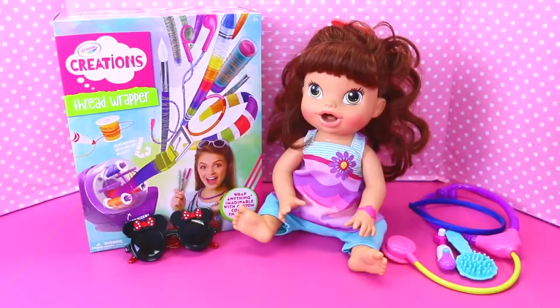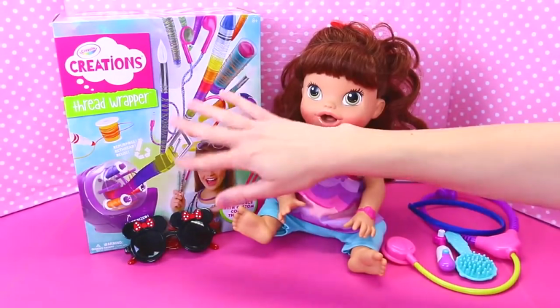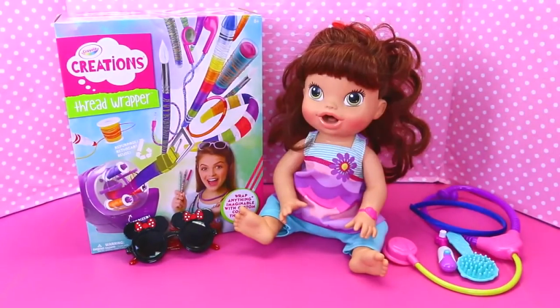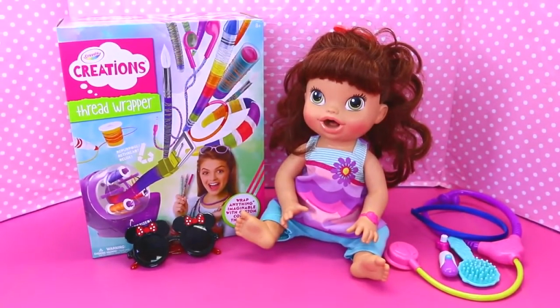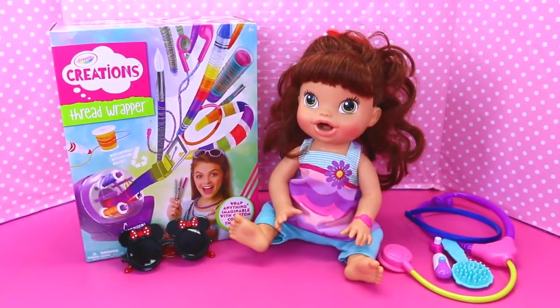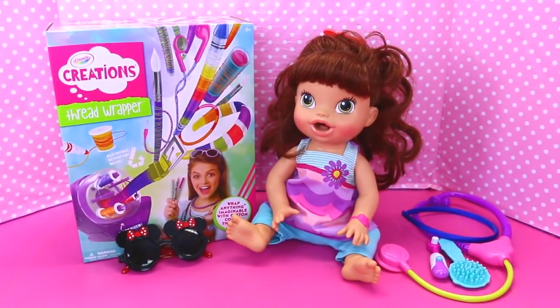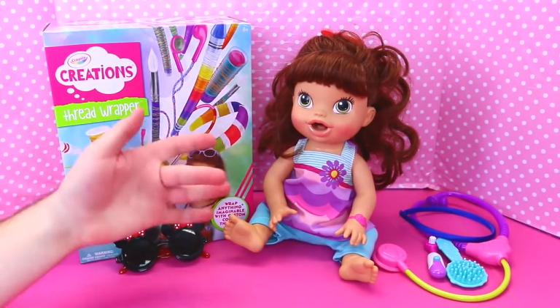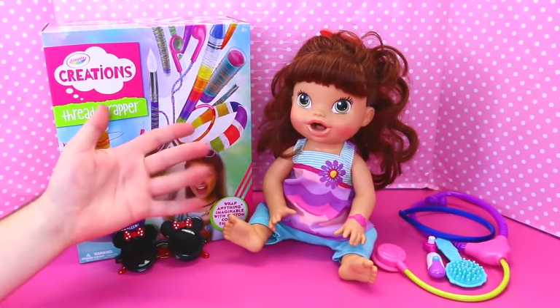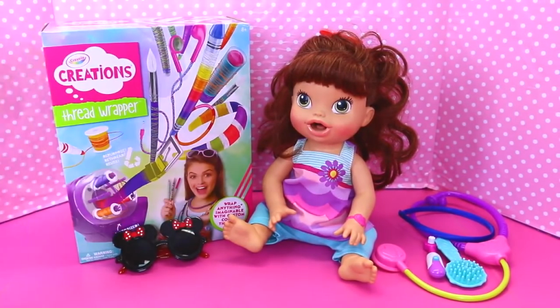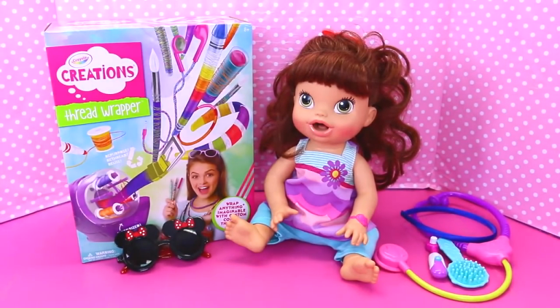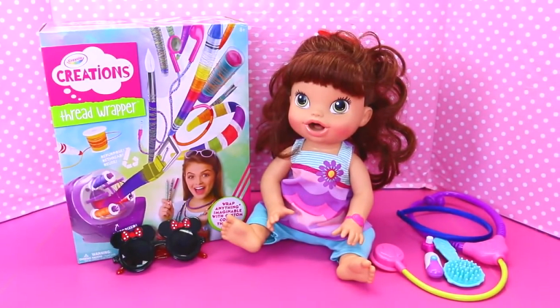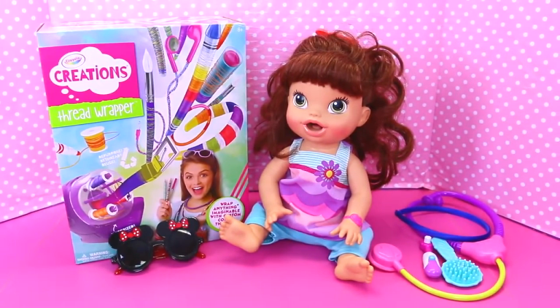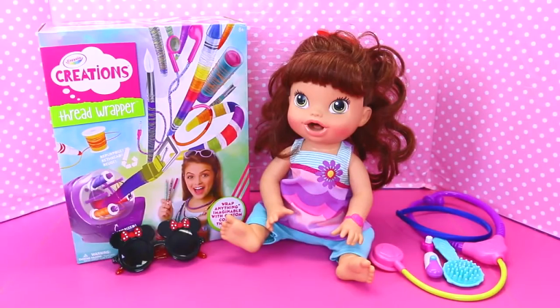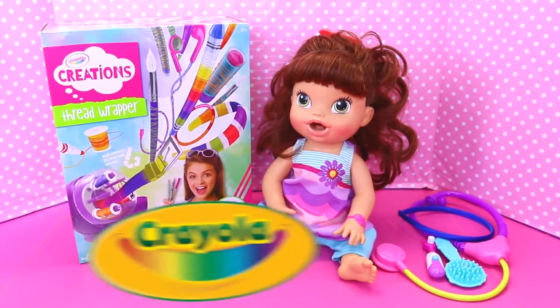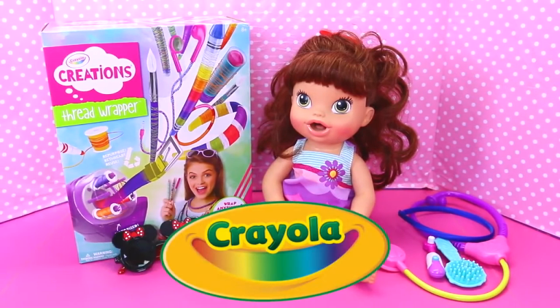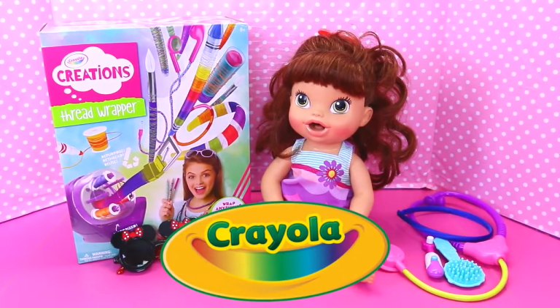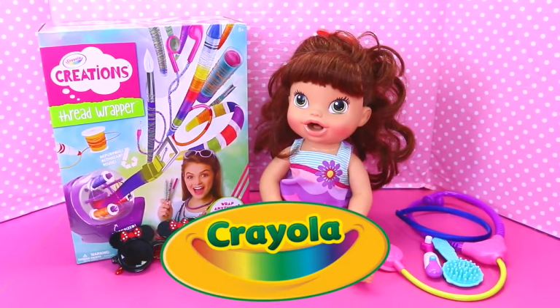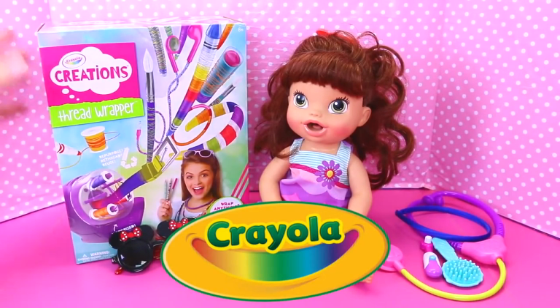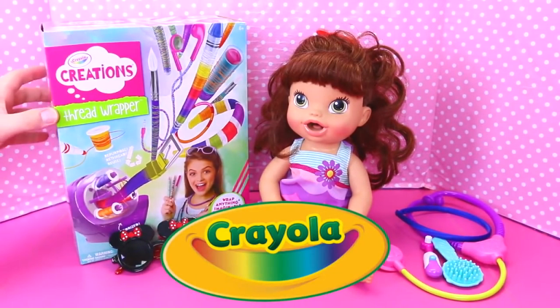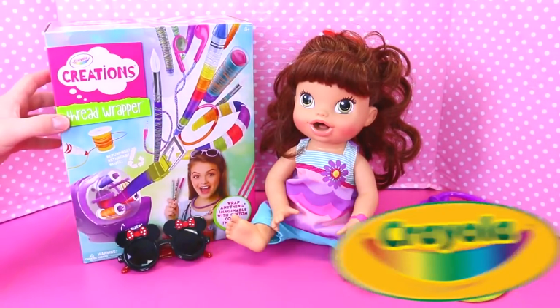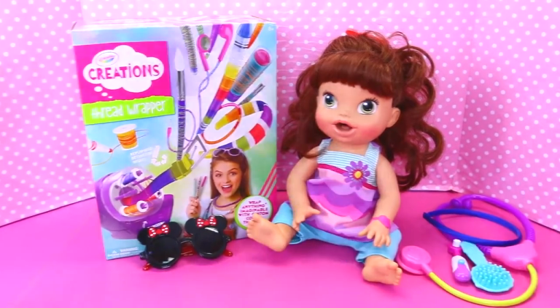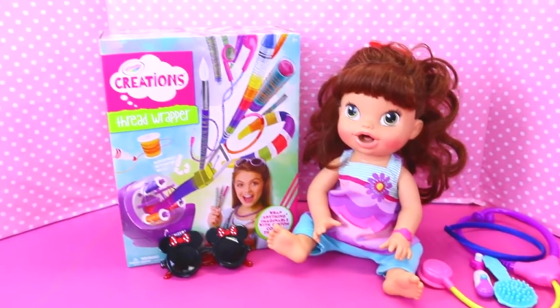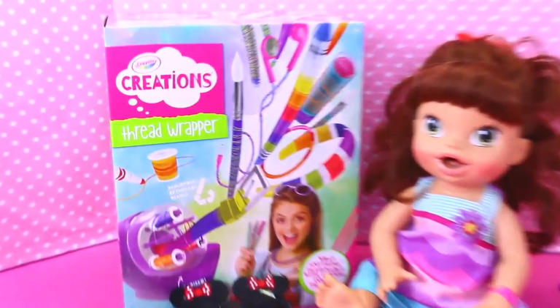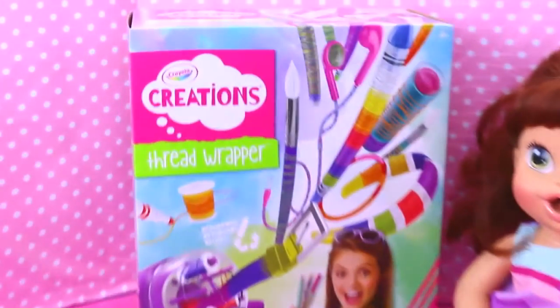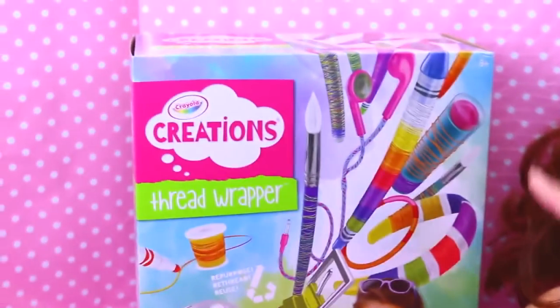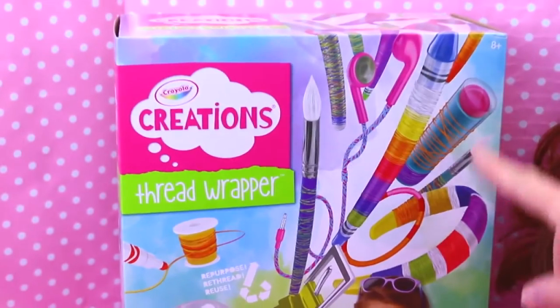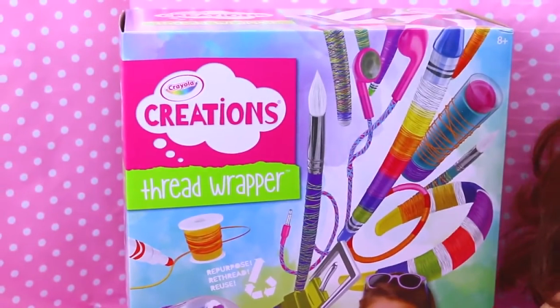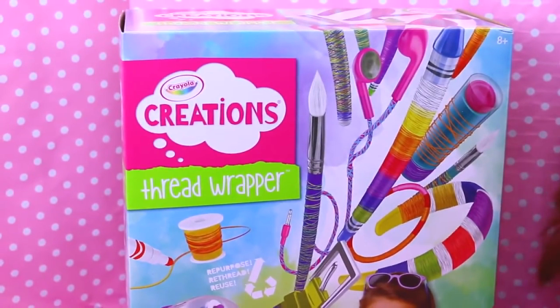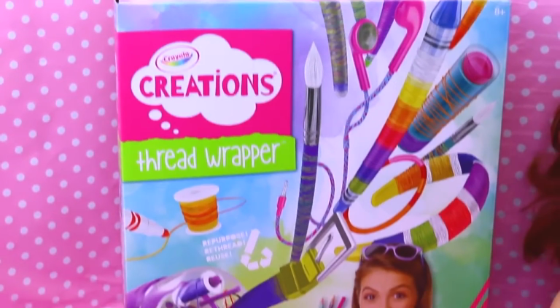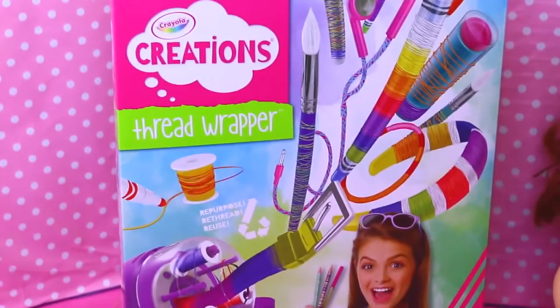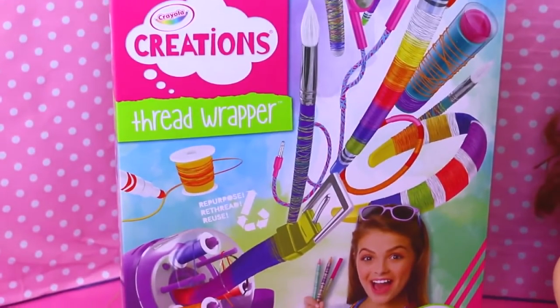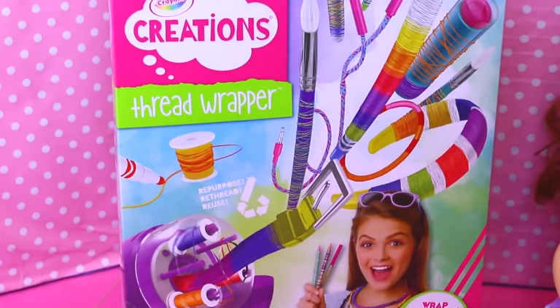Hey everyone, it's Sandra with the Disney Car Toys channel. Inspirosa. And today we are playing with the Crayola Creations Thread Wrapper. This looks really fun — it seems really cool. And it says on the box you can wrap just about anything.